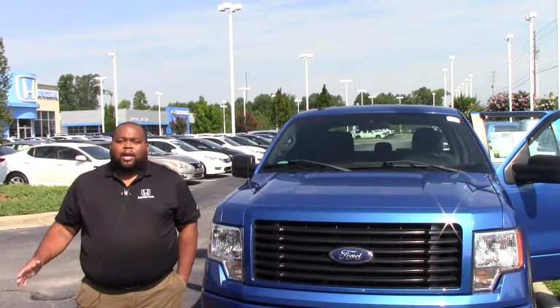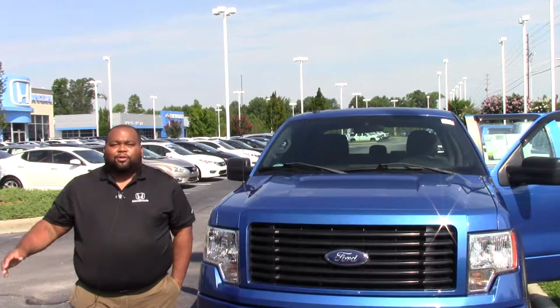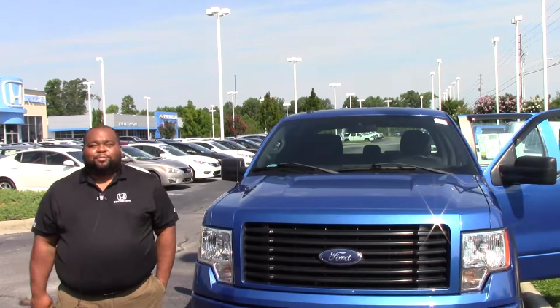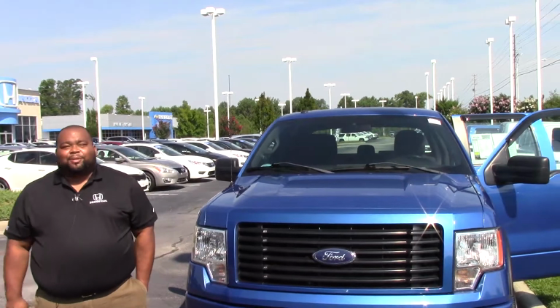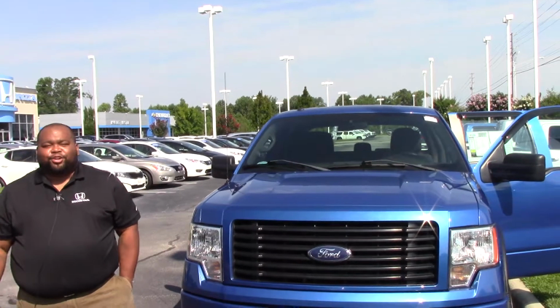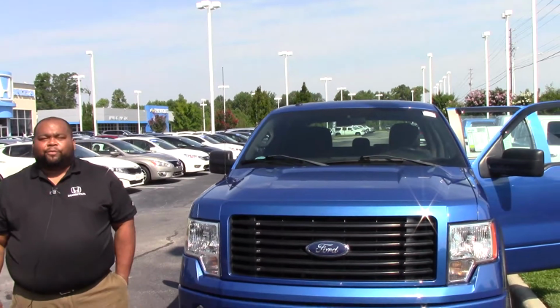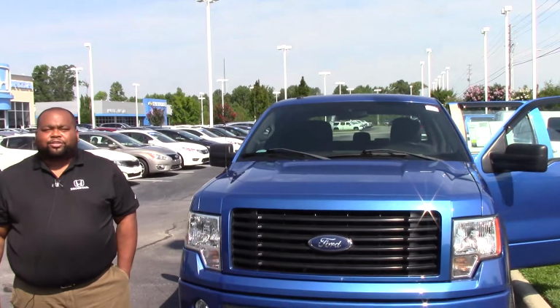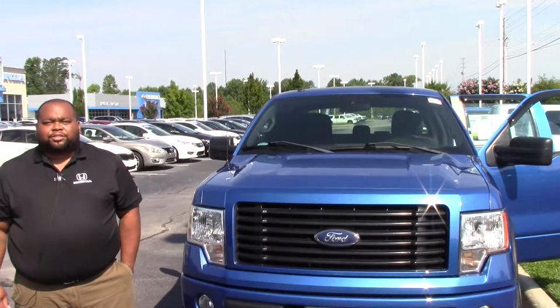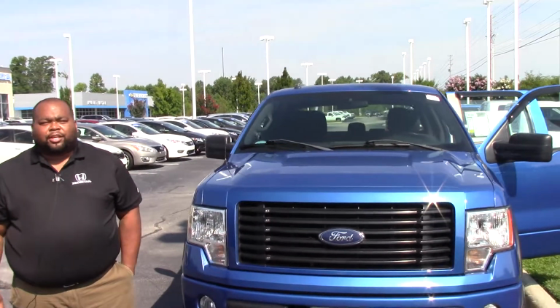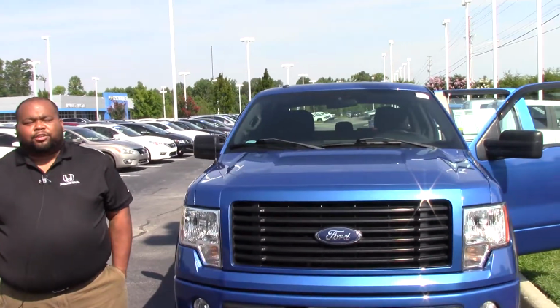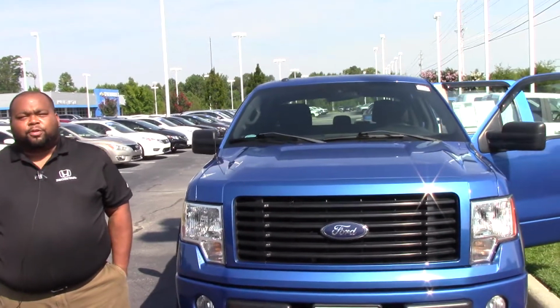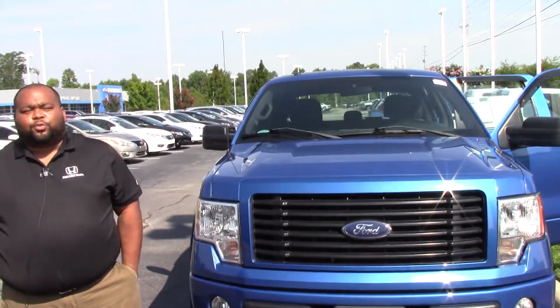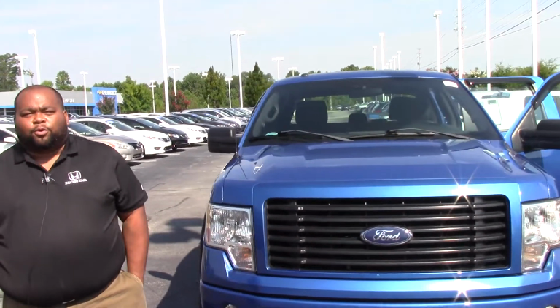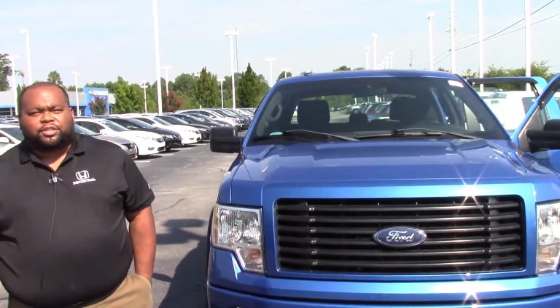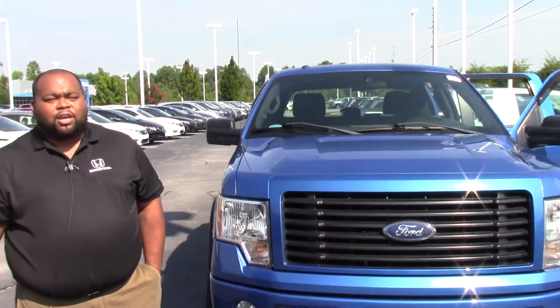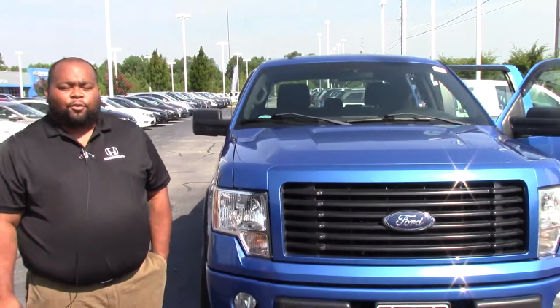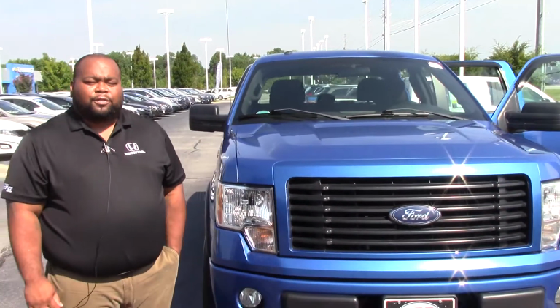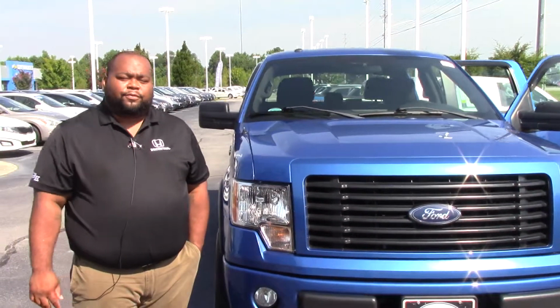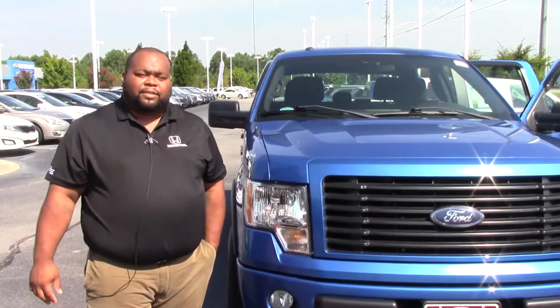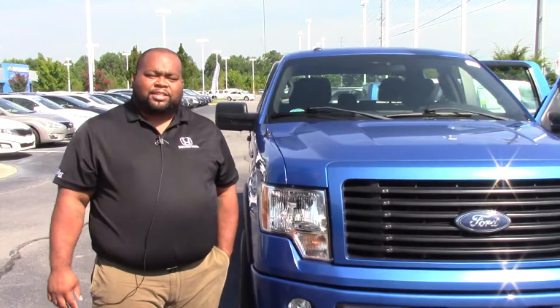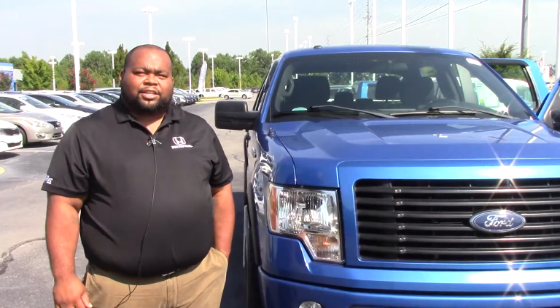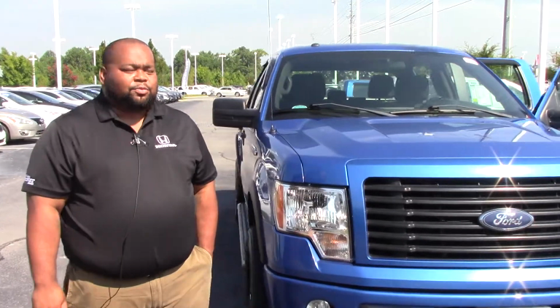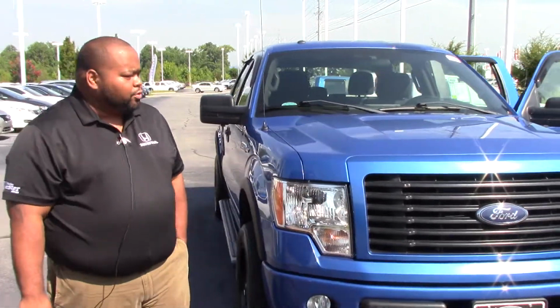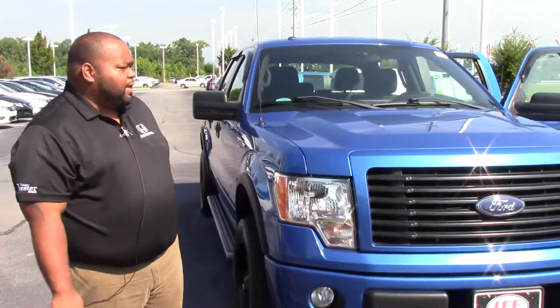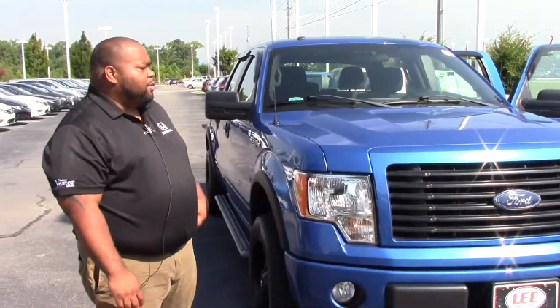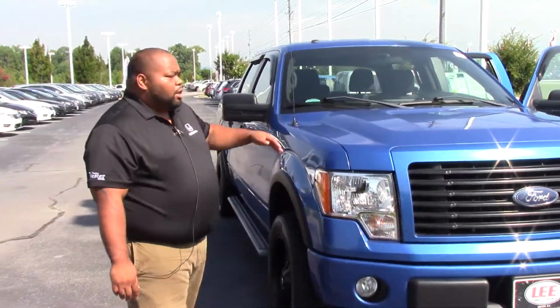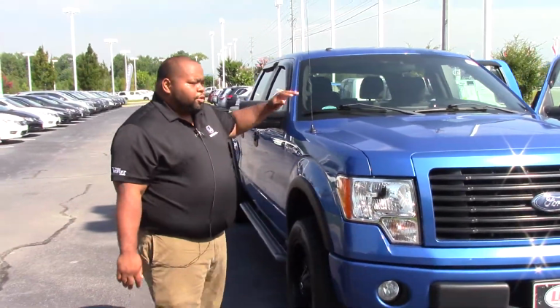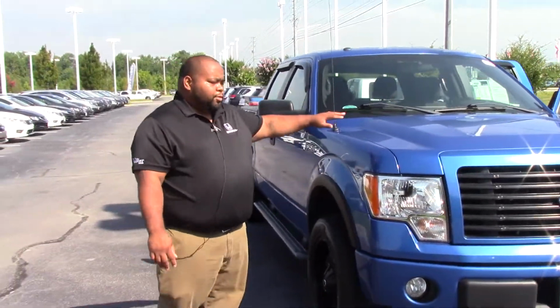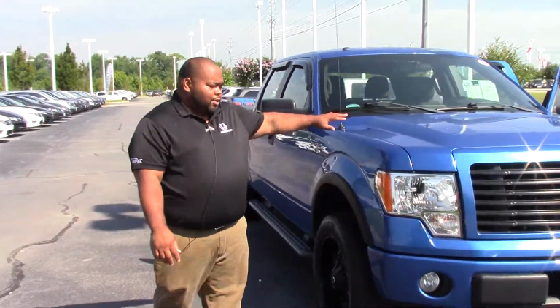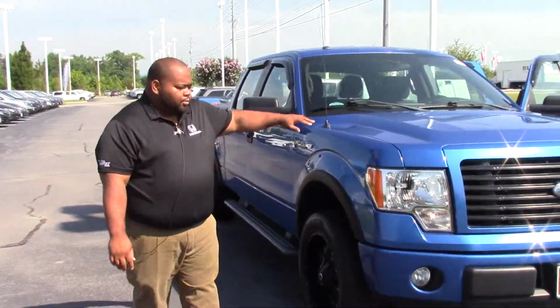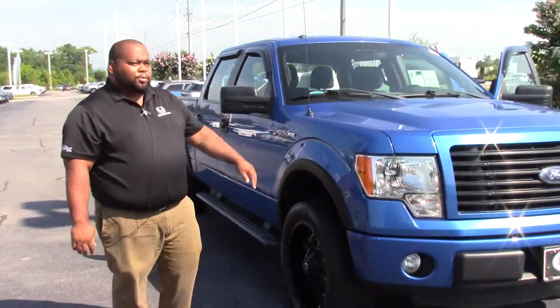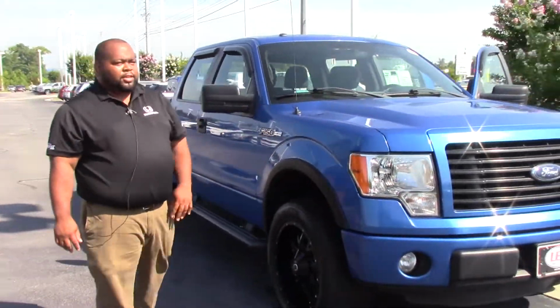Hey folks, Dynamic Cabe here at Hubert Vester-Hondas. We'd like to show you this beautiful 2014 Ford F-150 STX Super Crew Cab. Beautiful blue color — come on down.